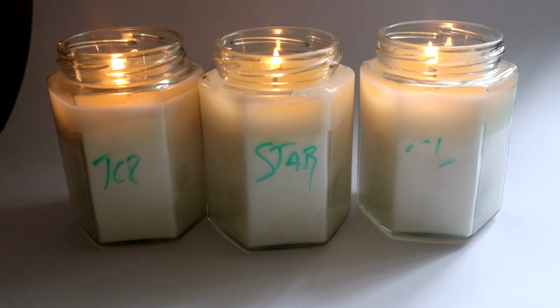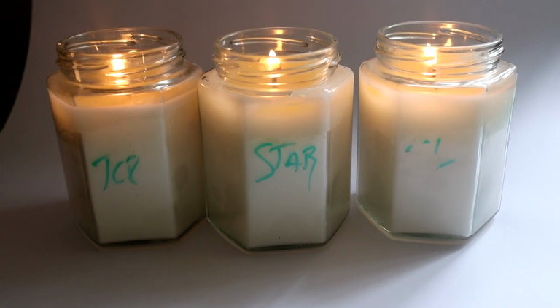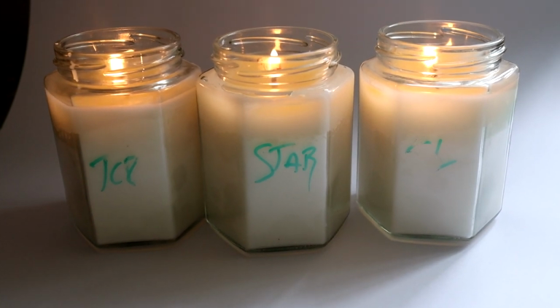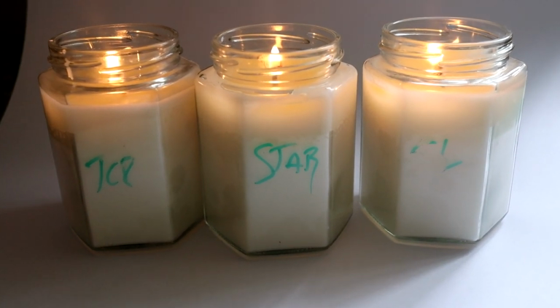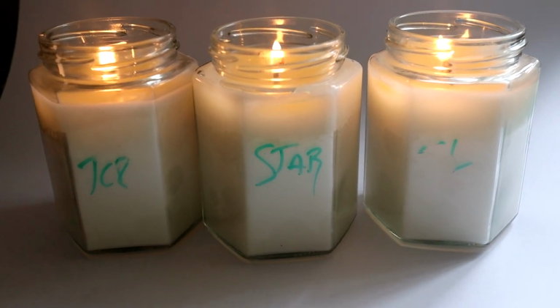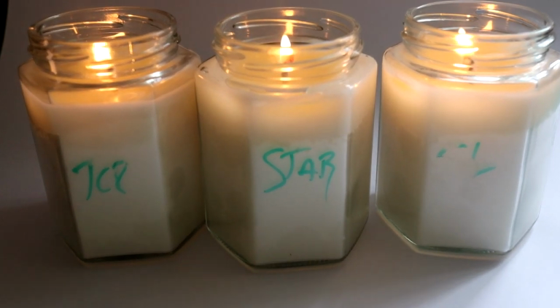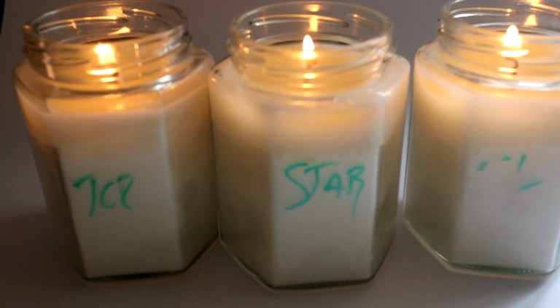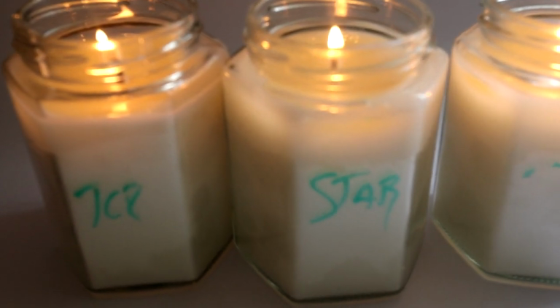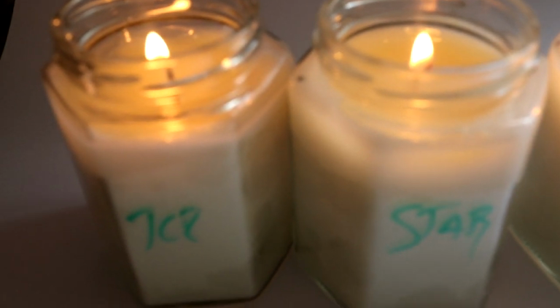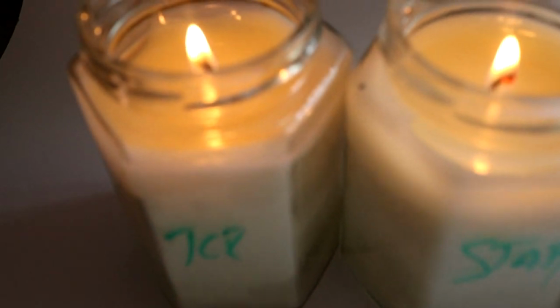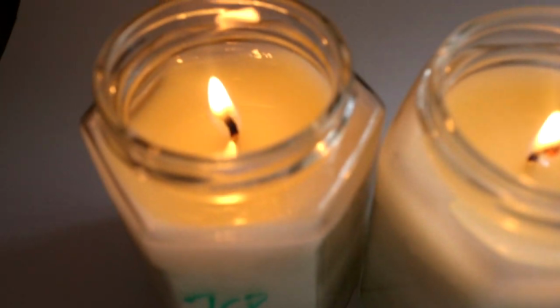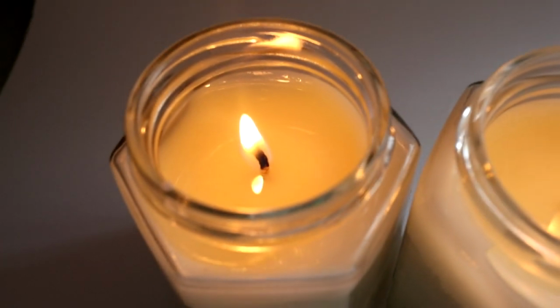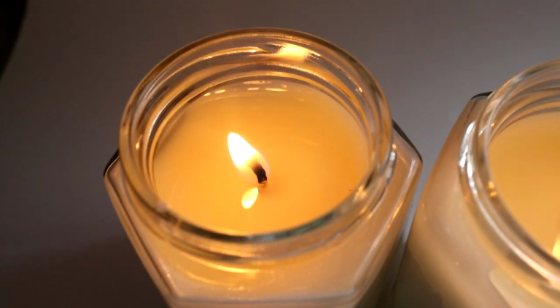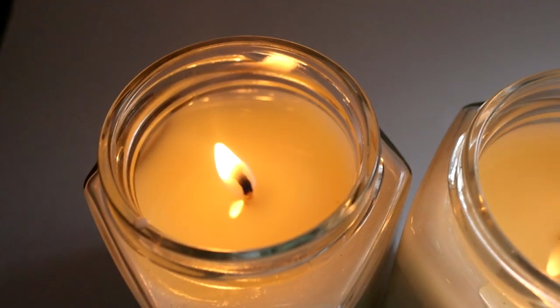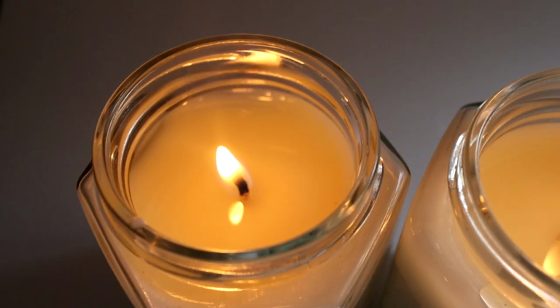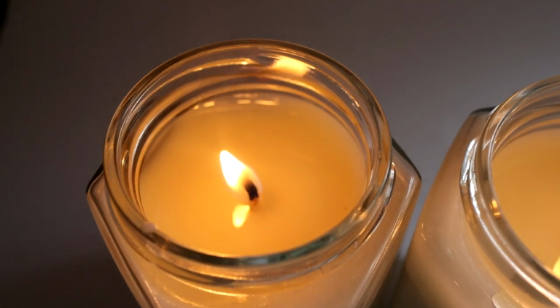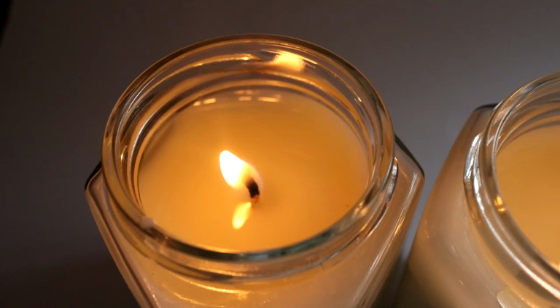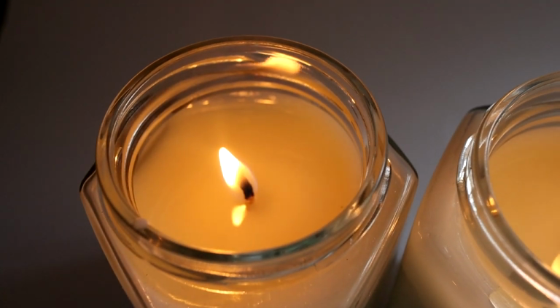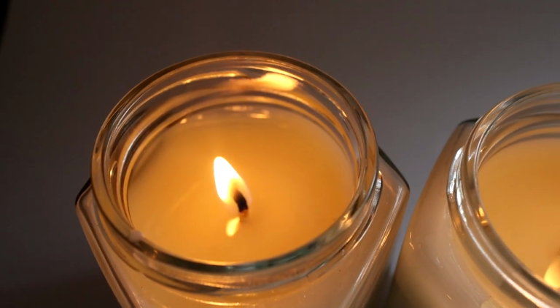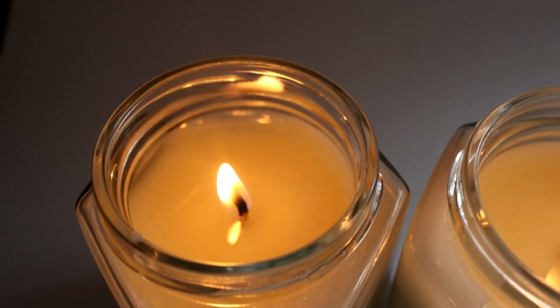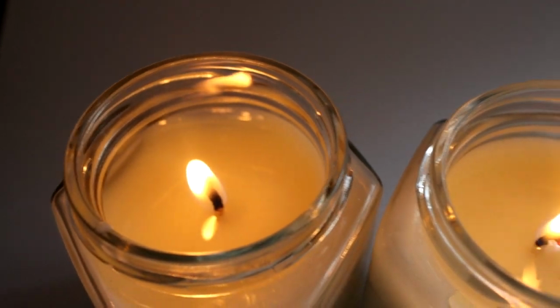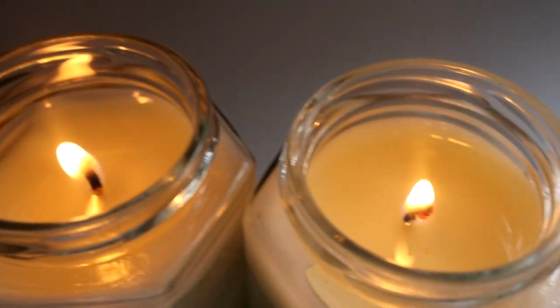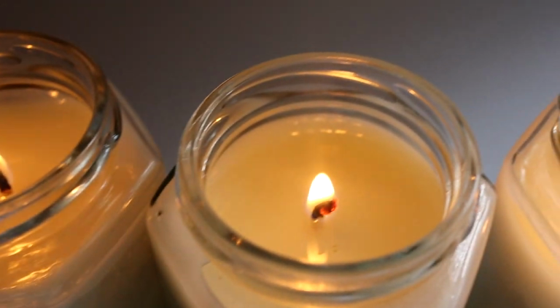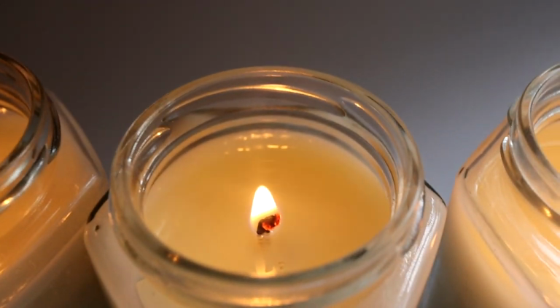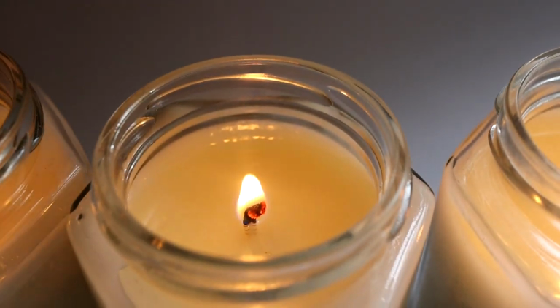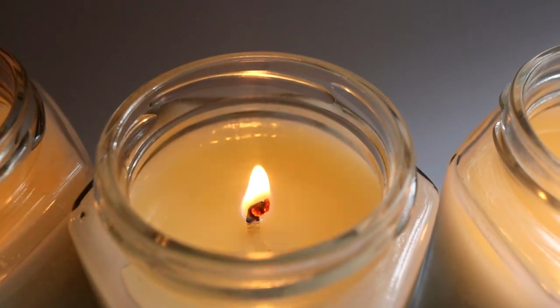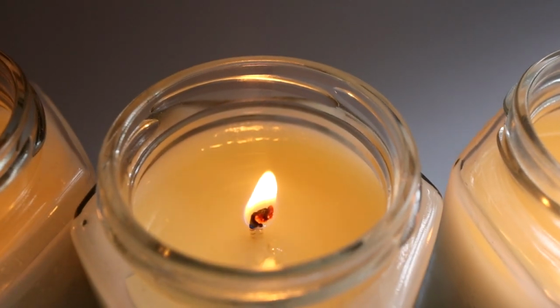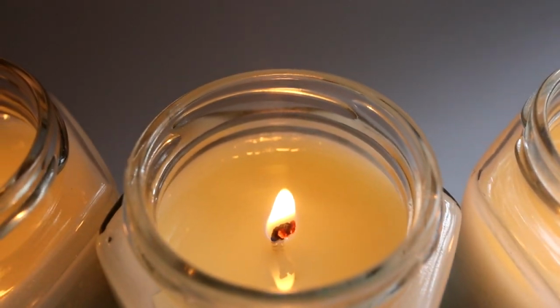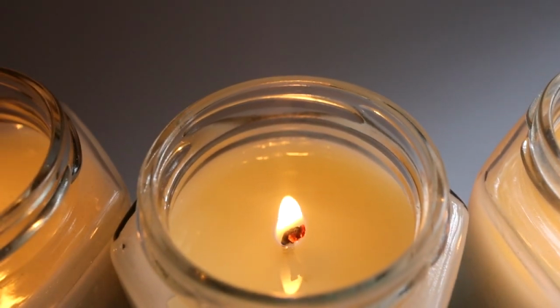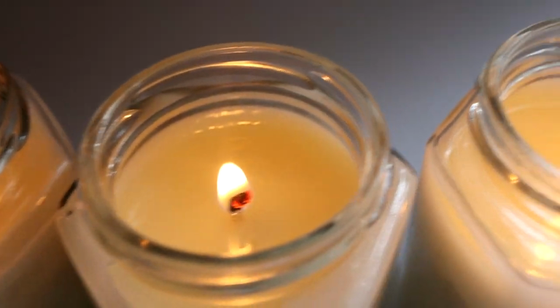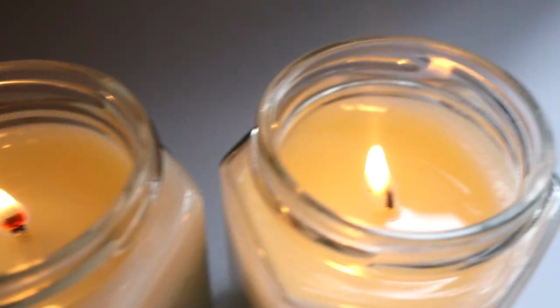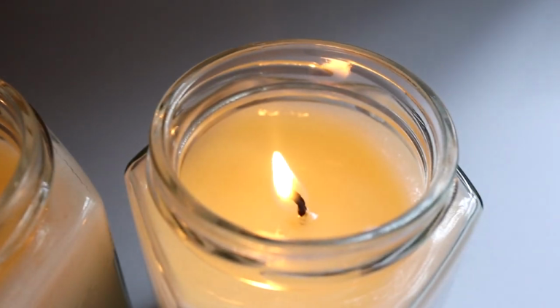The candles have been alight for one hour. Let's have a look at the melt pool — it's made it to the edges on all of them, but it's not too deep, so I'm quite happy with what's going on so far.